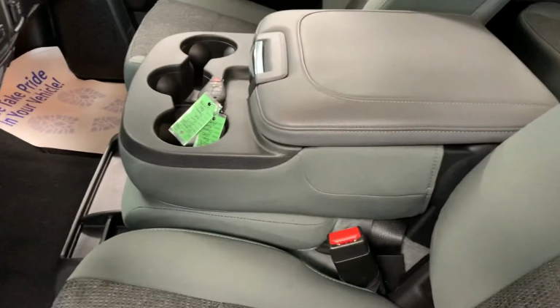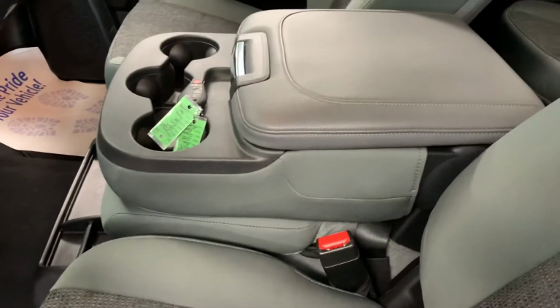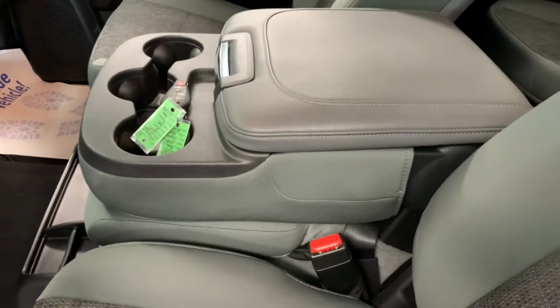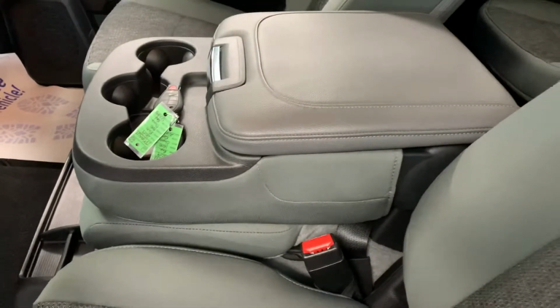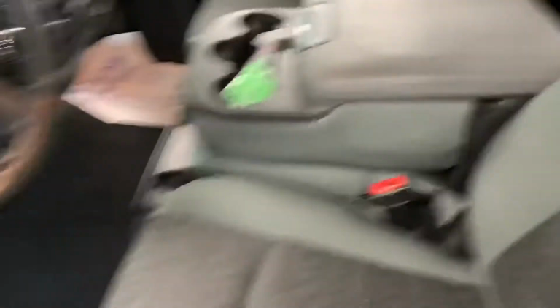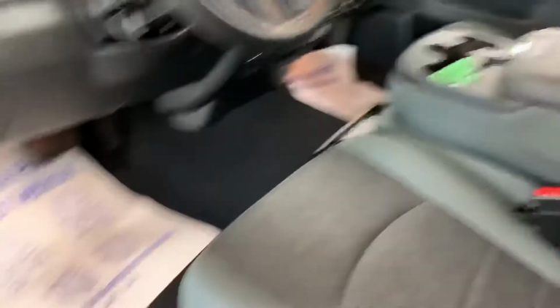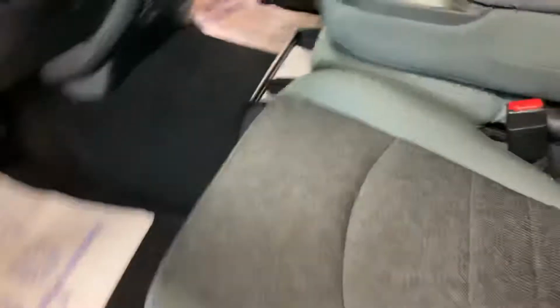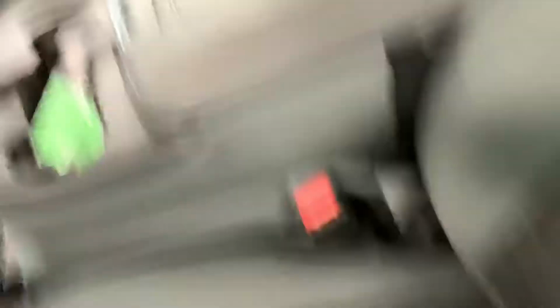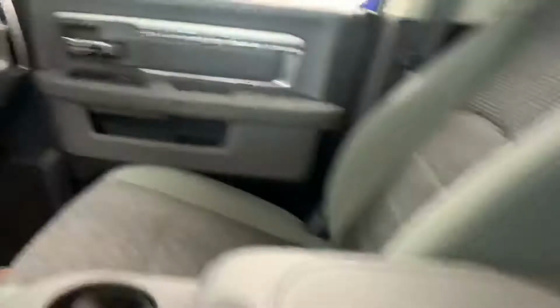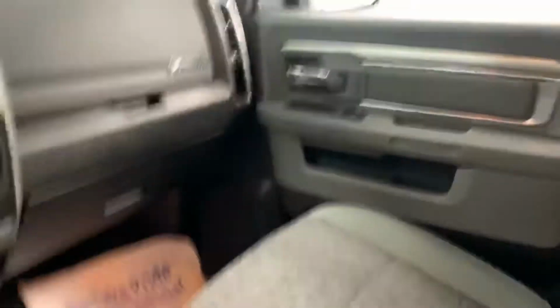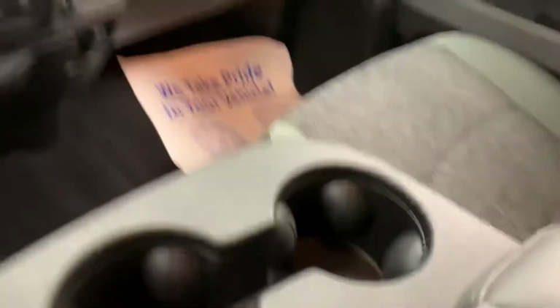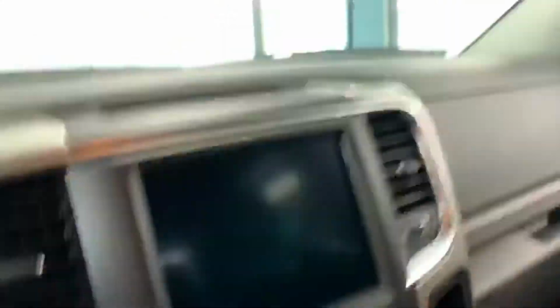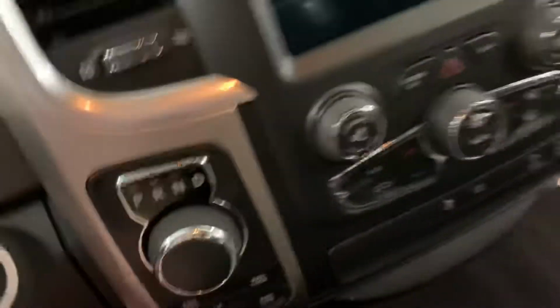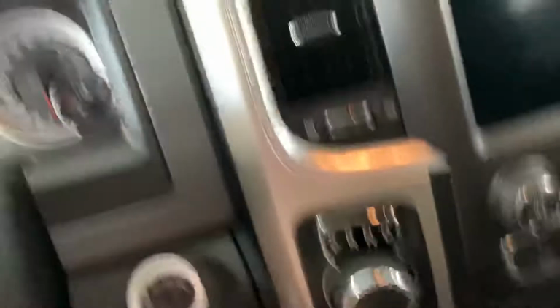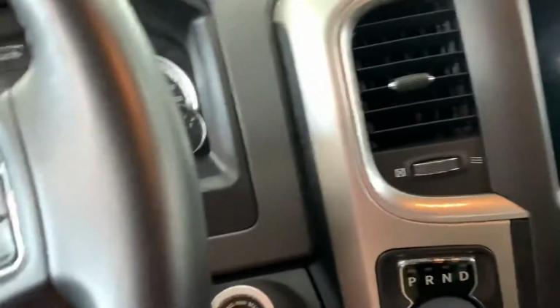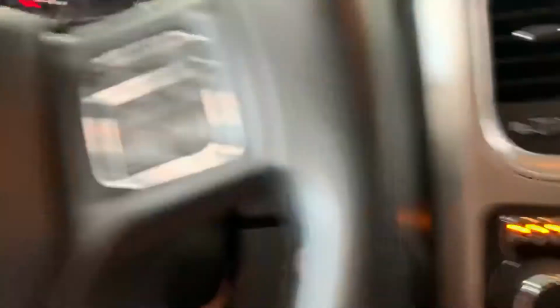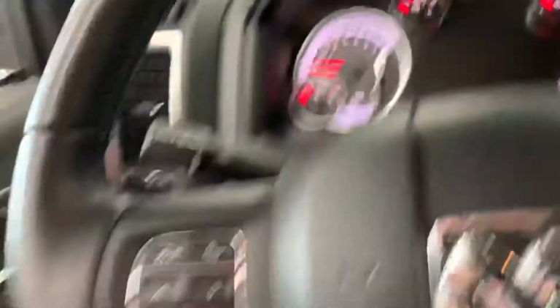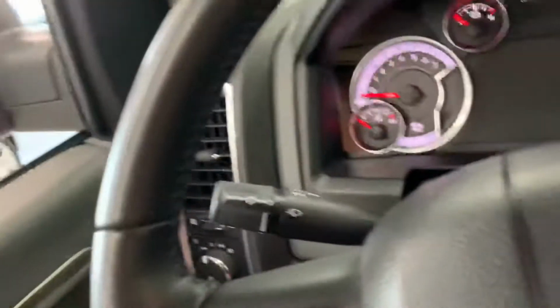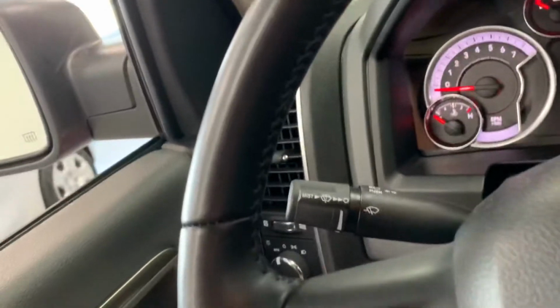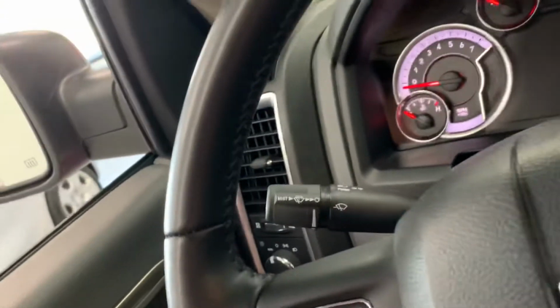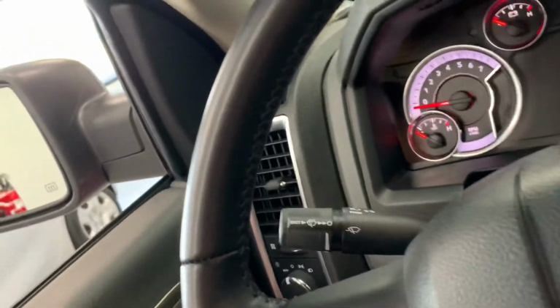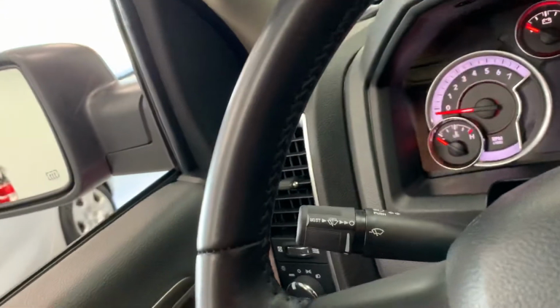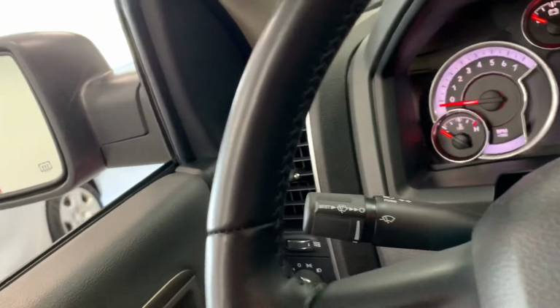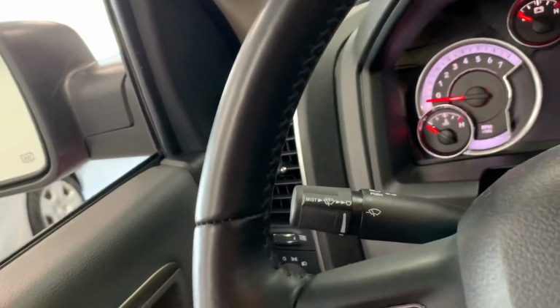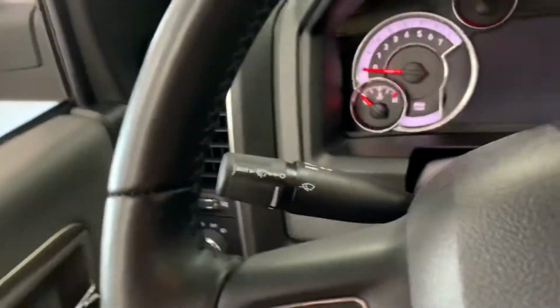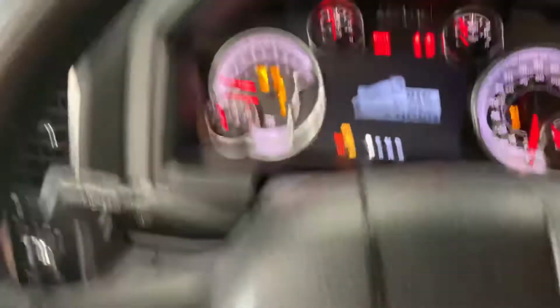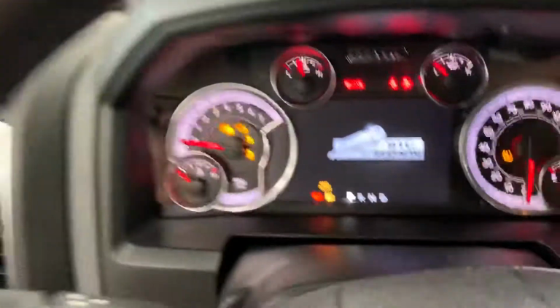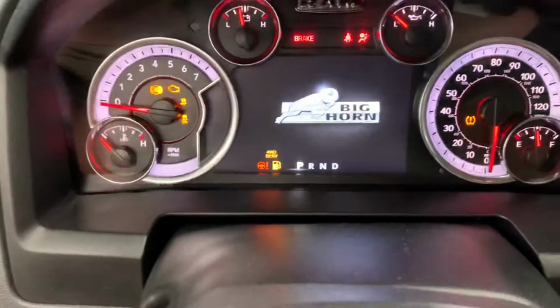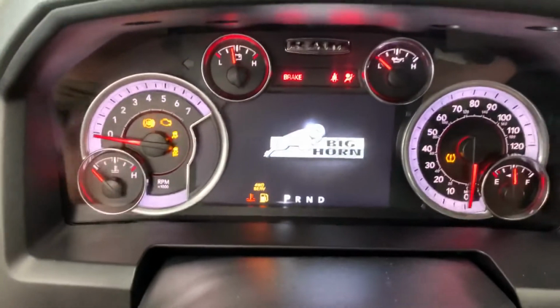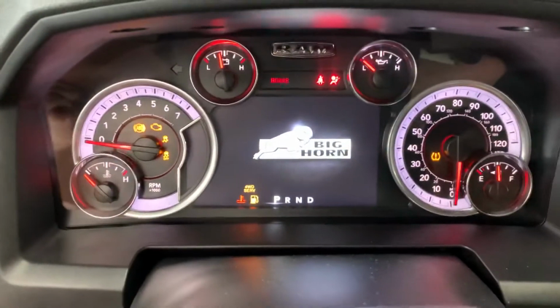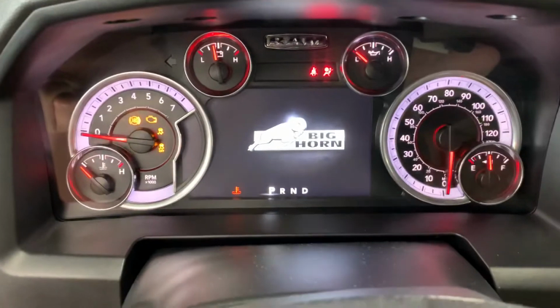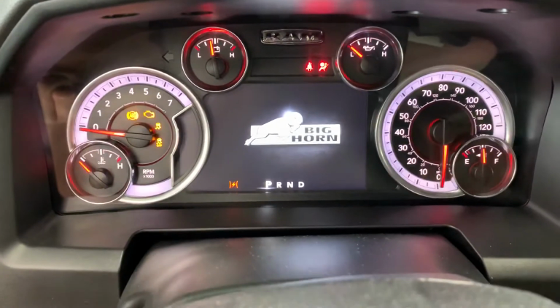It does have a 40/20/40 split front bench seat, so you can flip down the center console if you prefer. We'll go ahead and lay up the dash here for you. It says 'Big Horn' on the screen as soon as you start it.